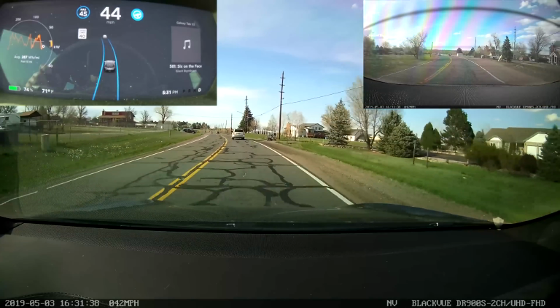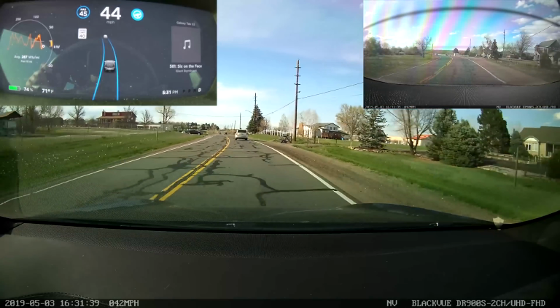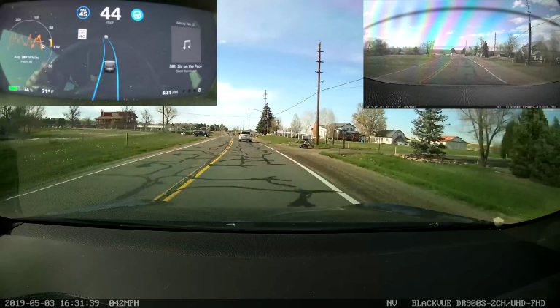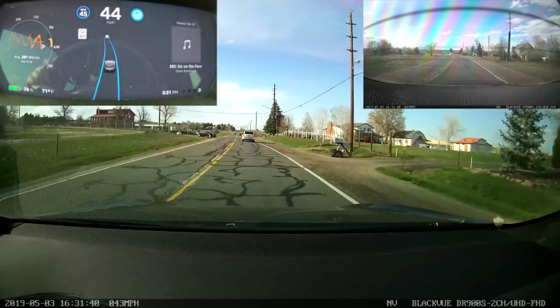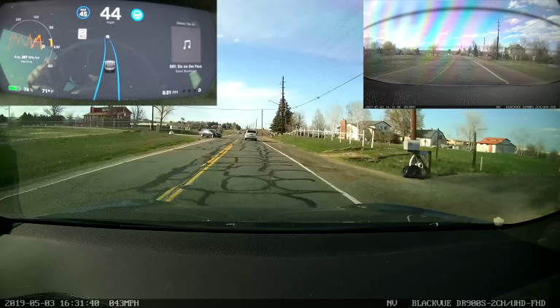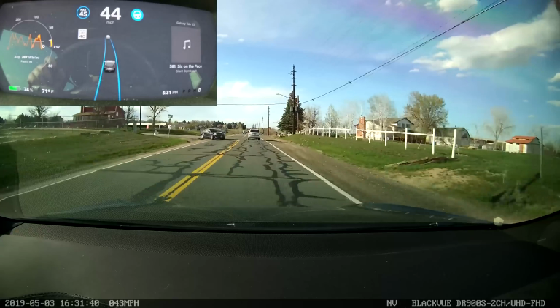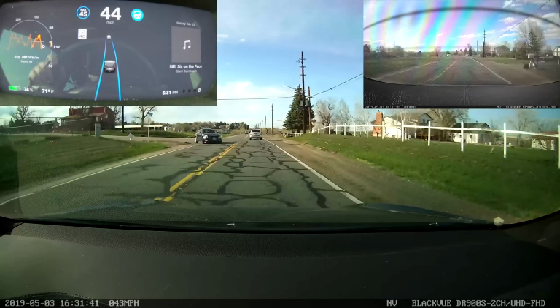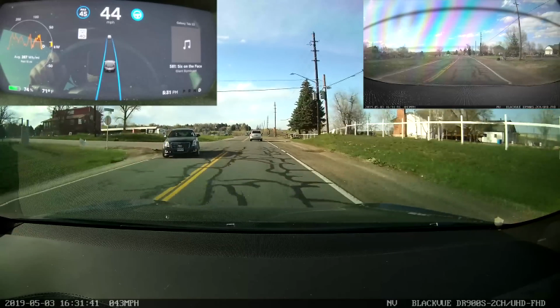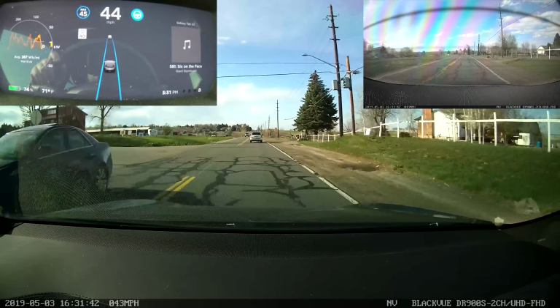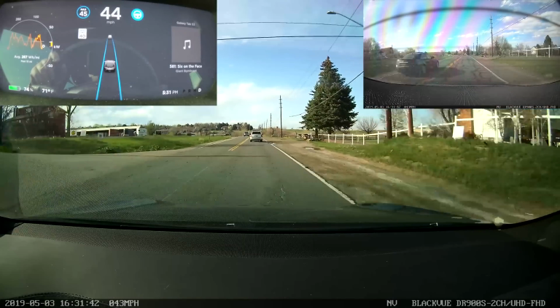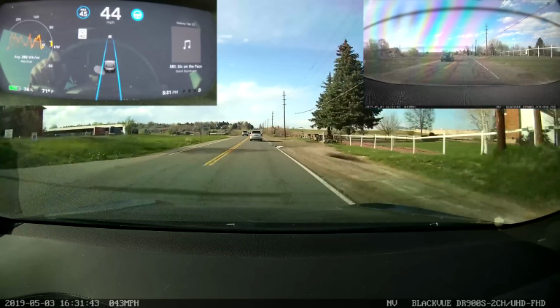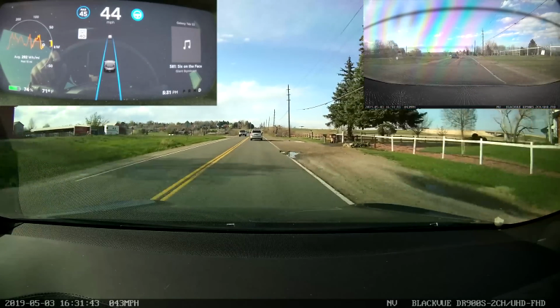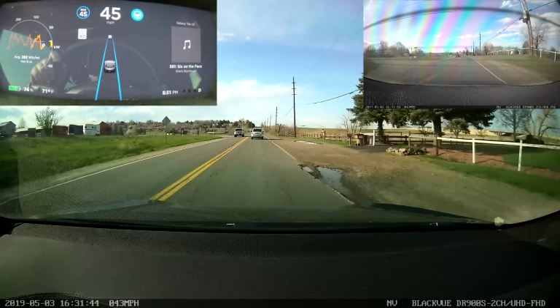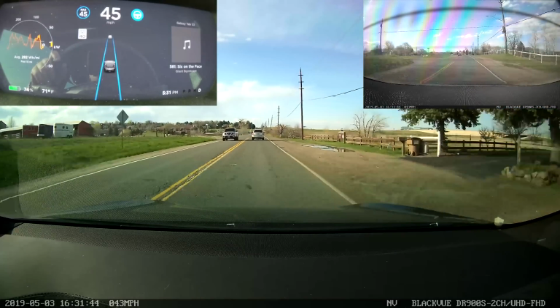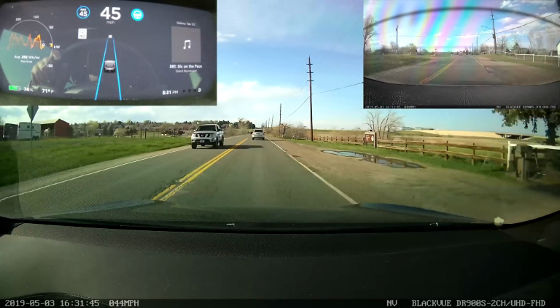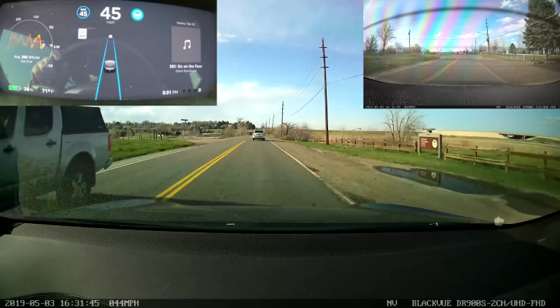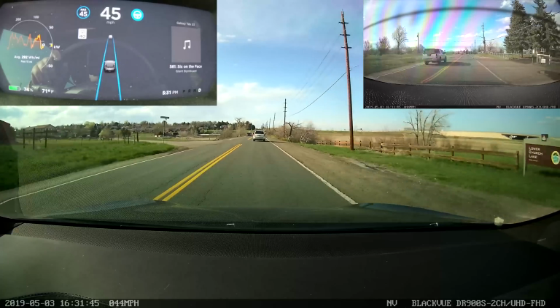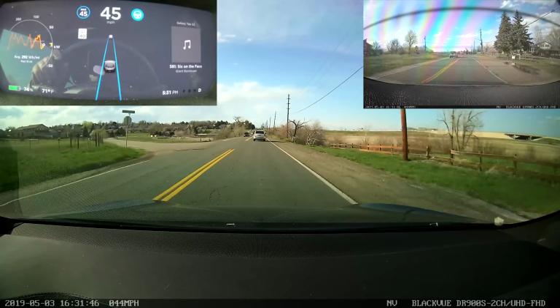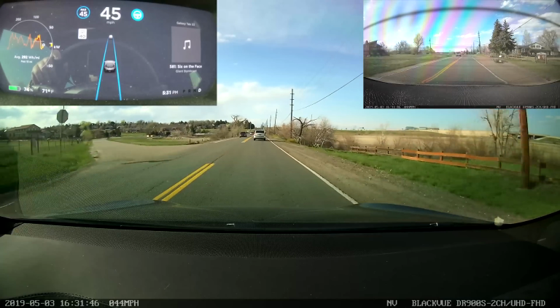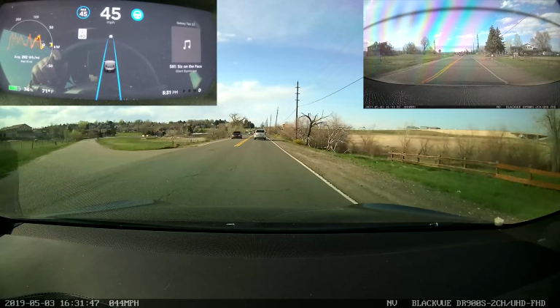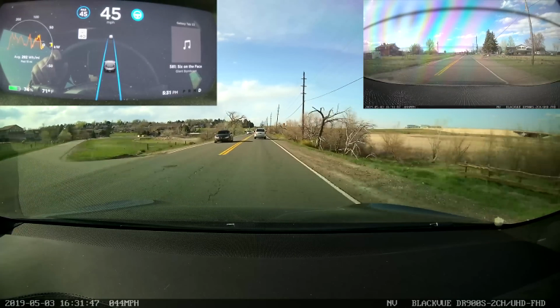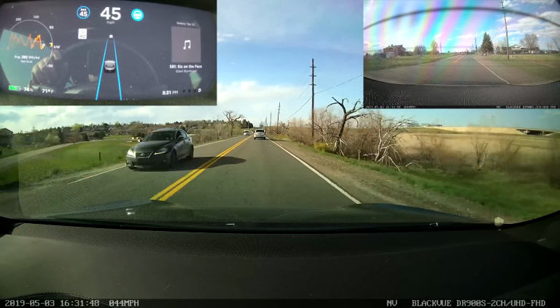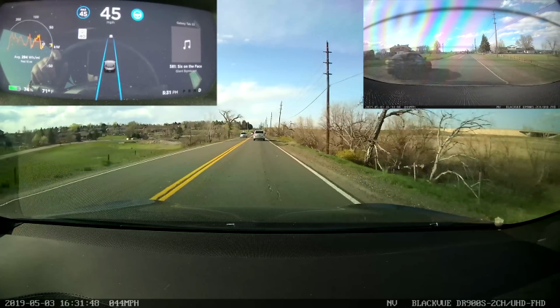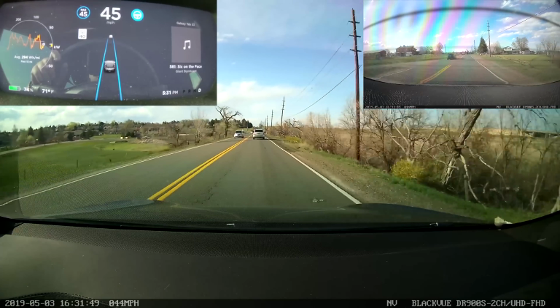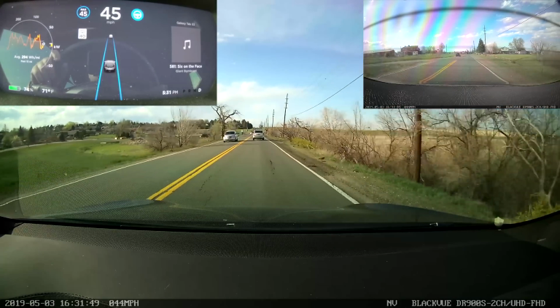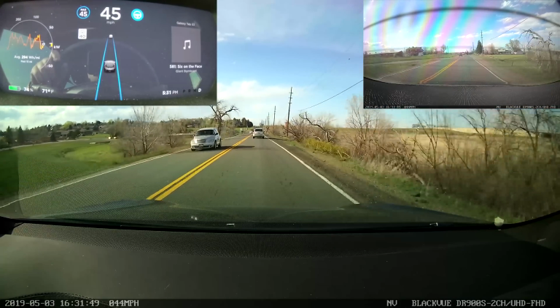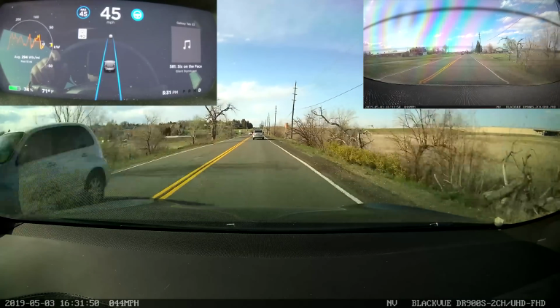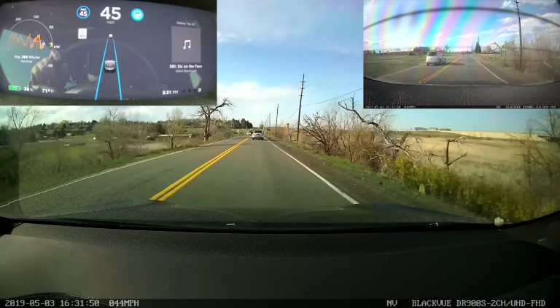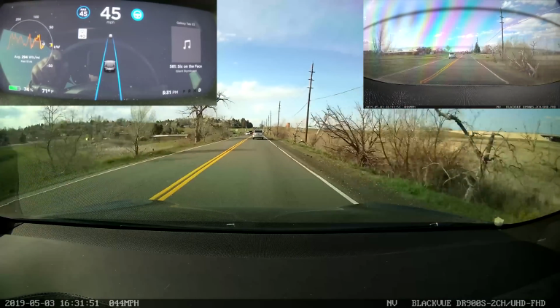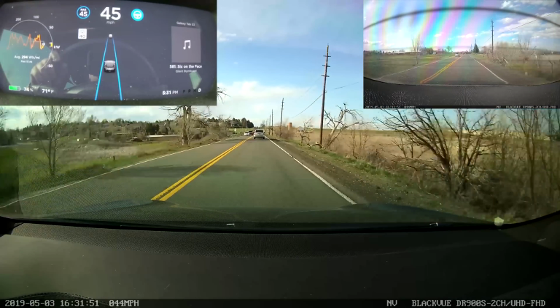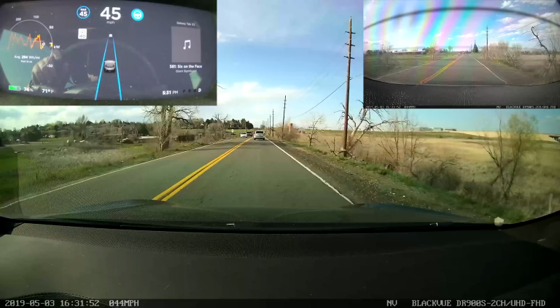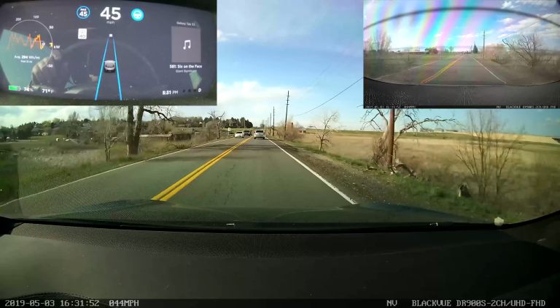Doing a really good job. It'll be so nice when we finally get the ability to do Navigate on Autopilot on local roads and deal with things like intersections, stop signs, and stoplights. But sadly, not quite yet.